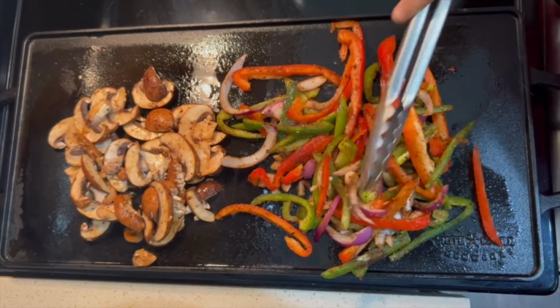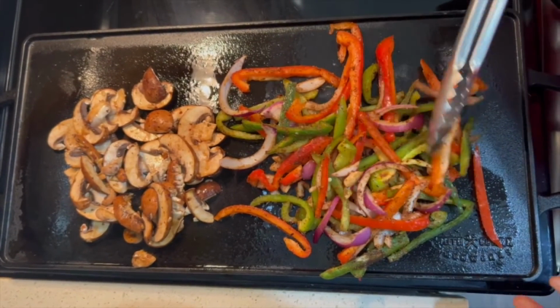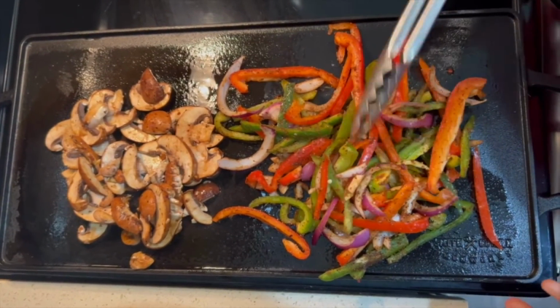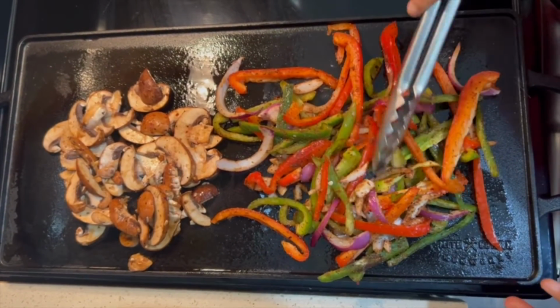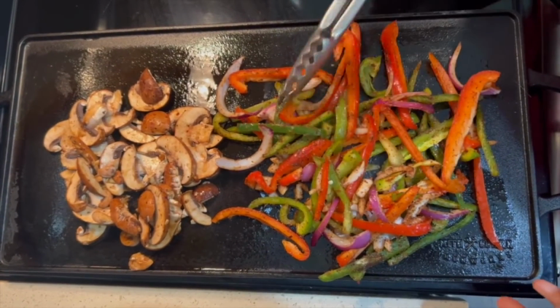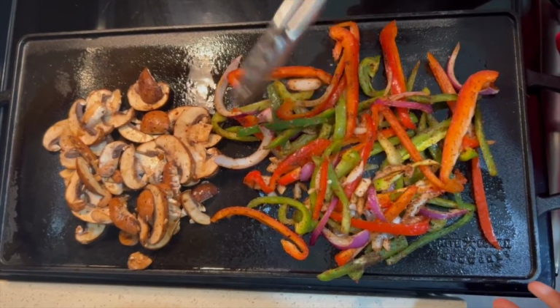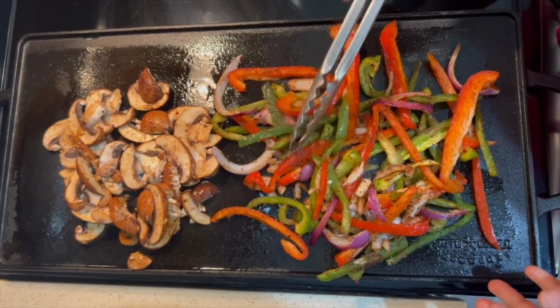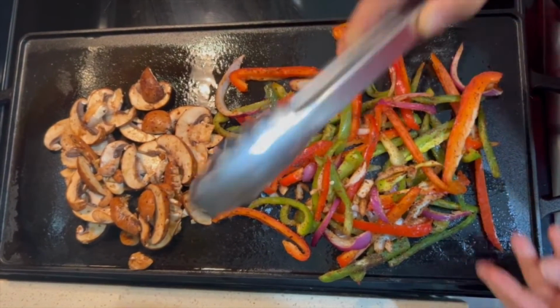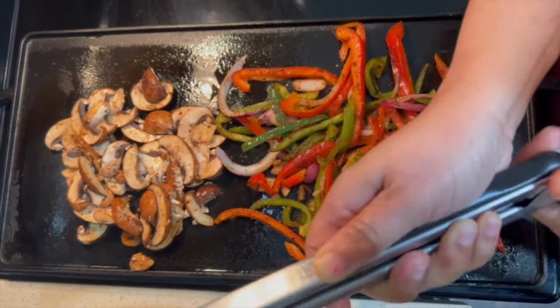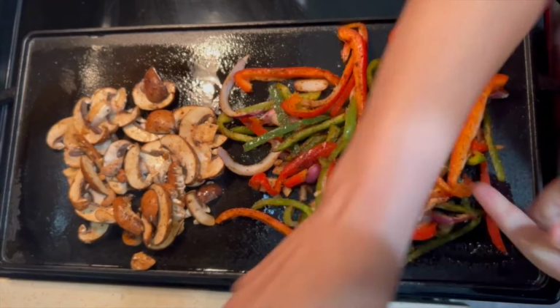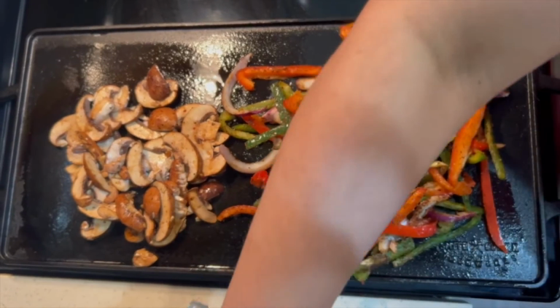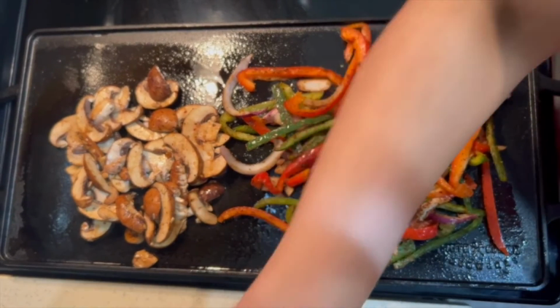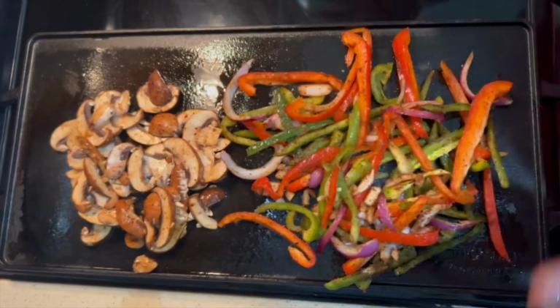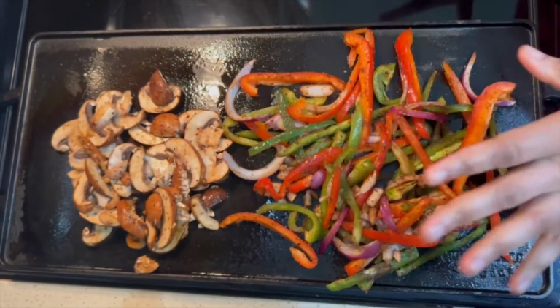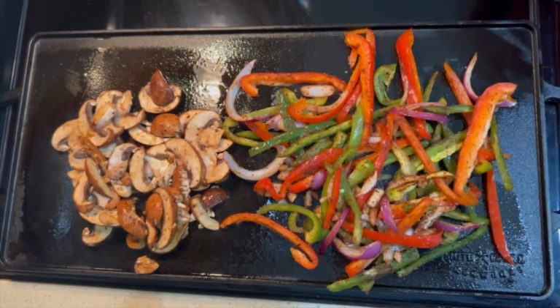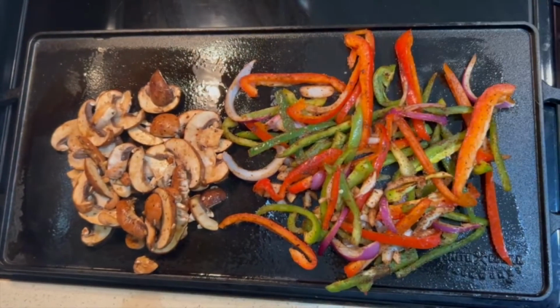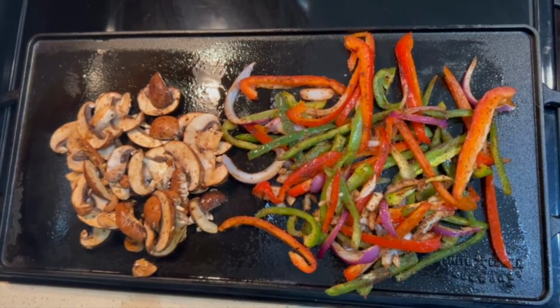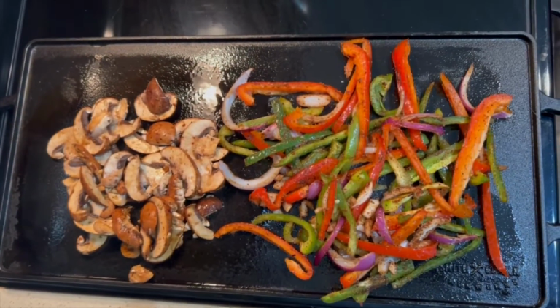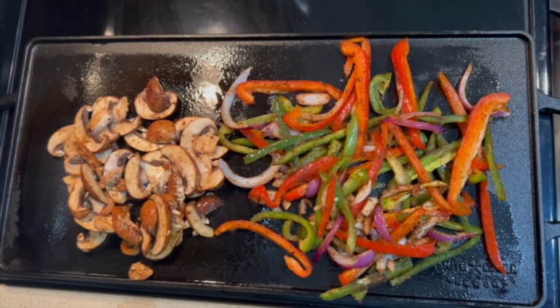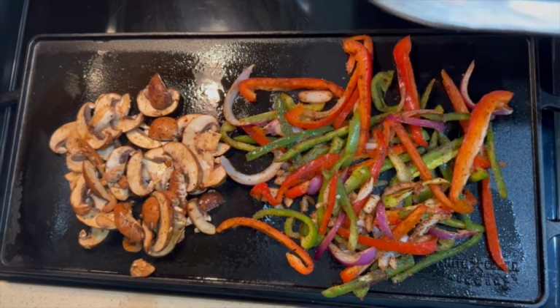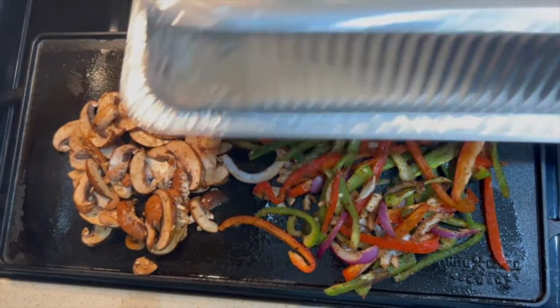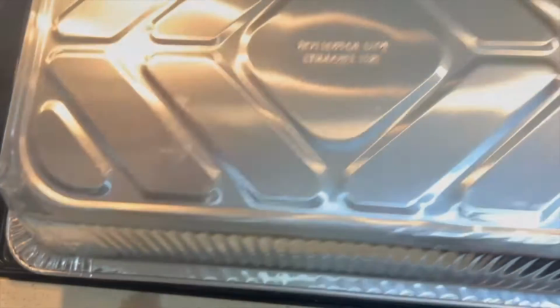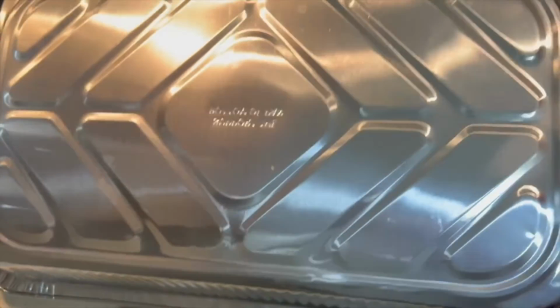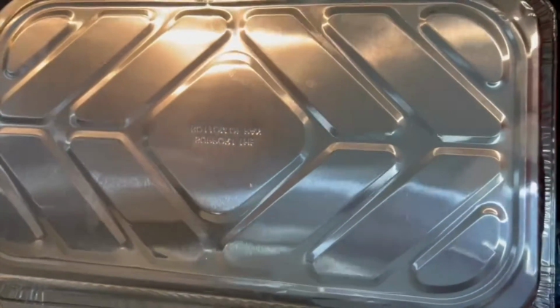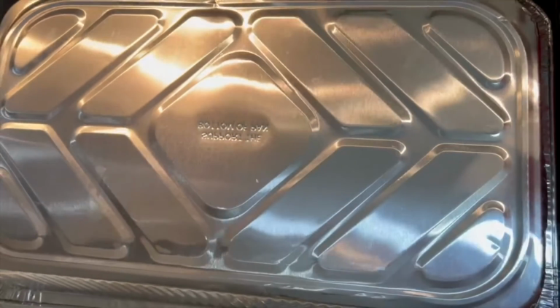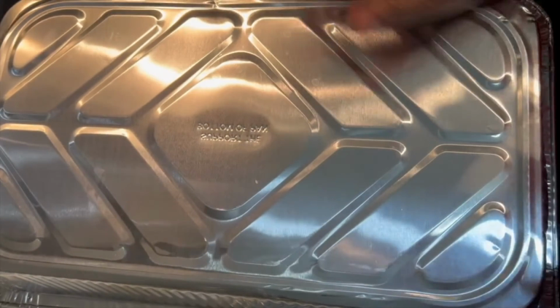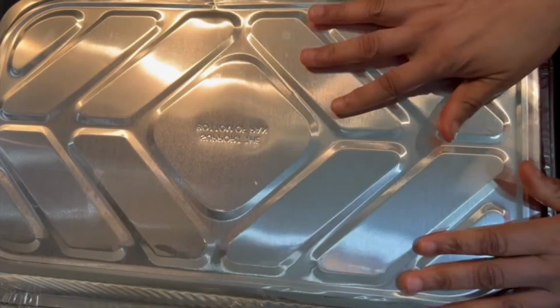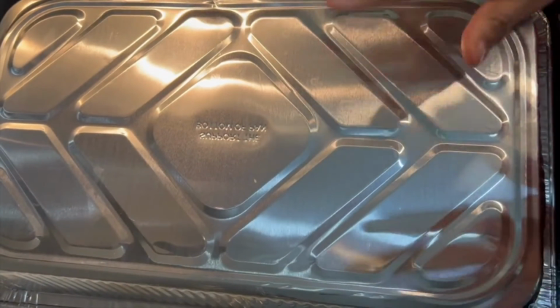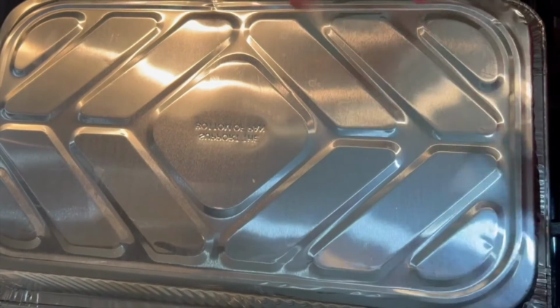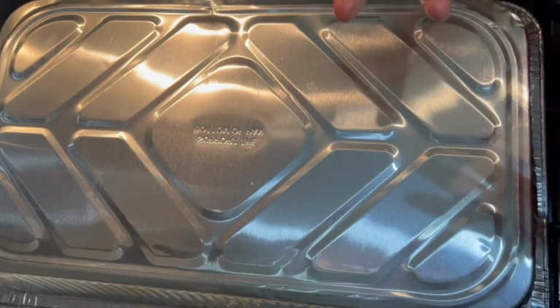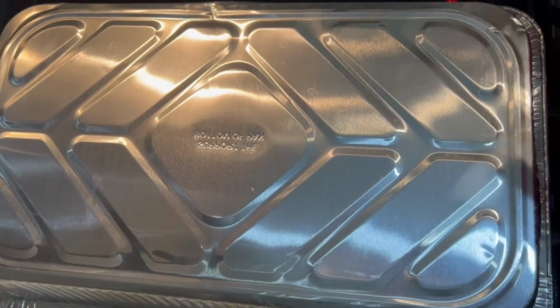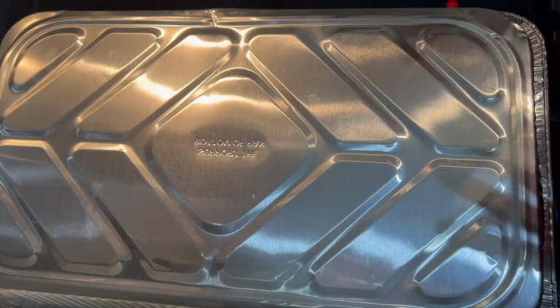I'm just going to put a top over this and let these cook to soften a little bit. I'll let them steam, kind of soften and glaze up, and then we'll come back.